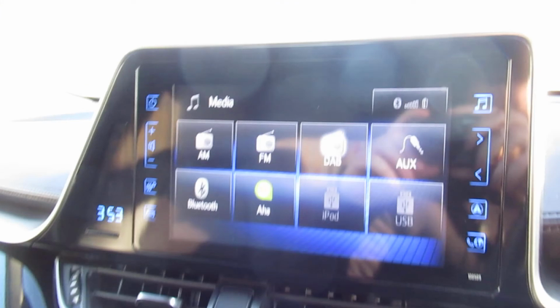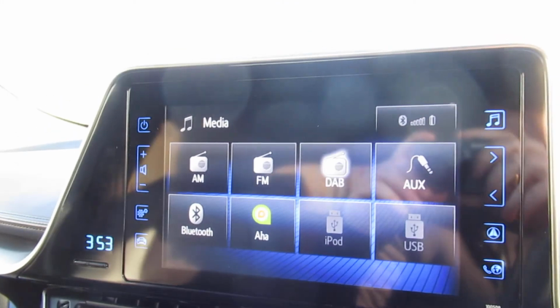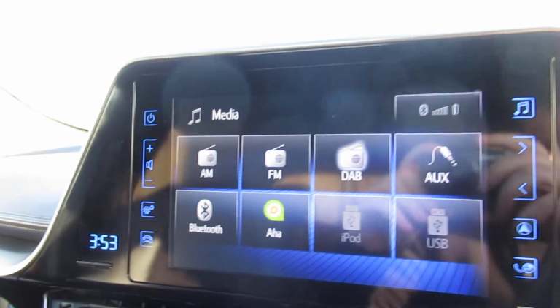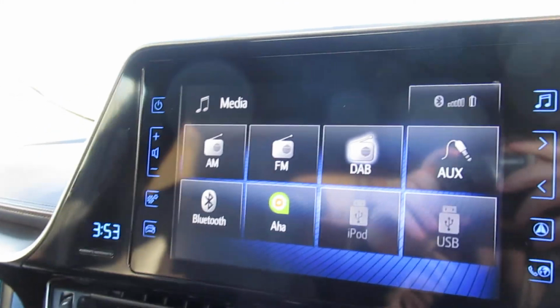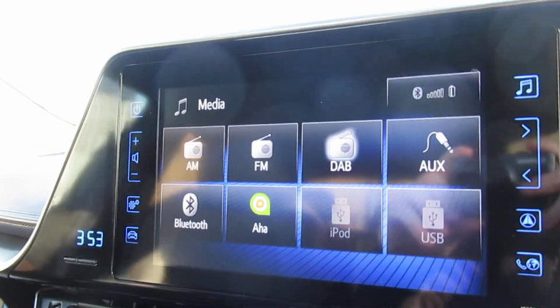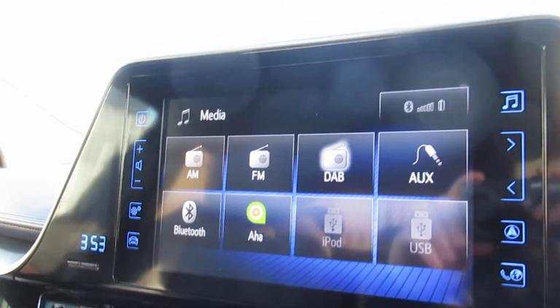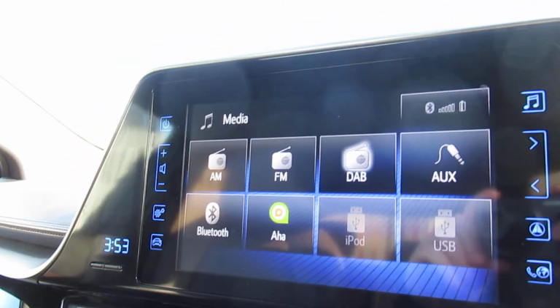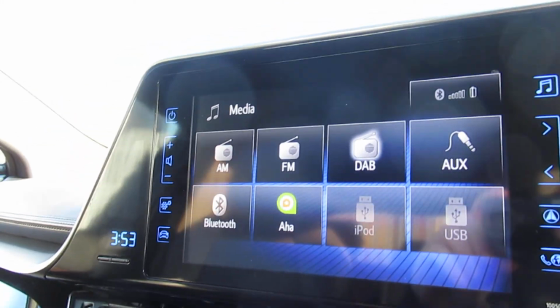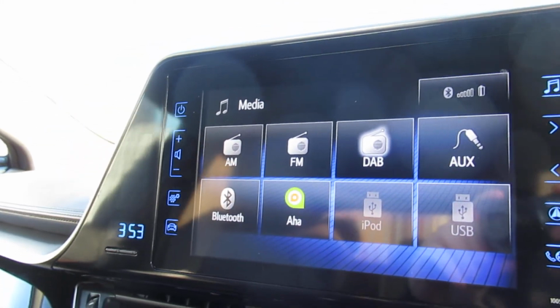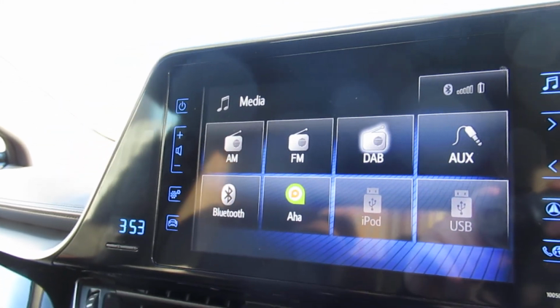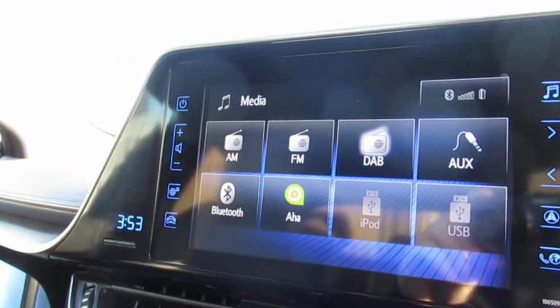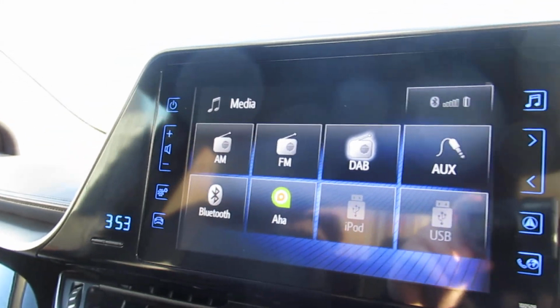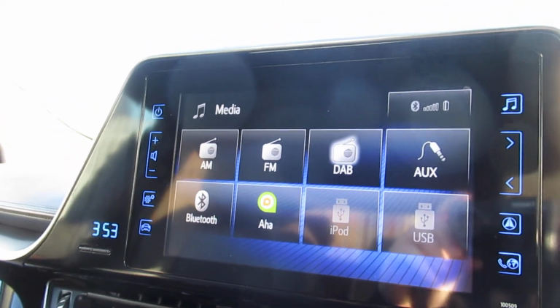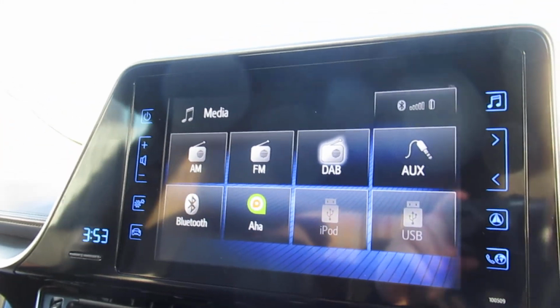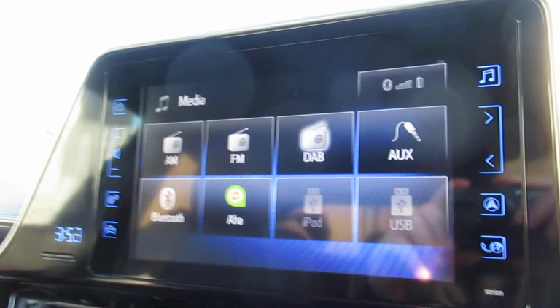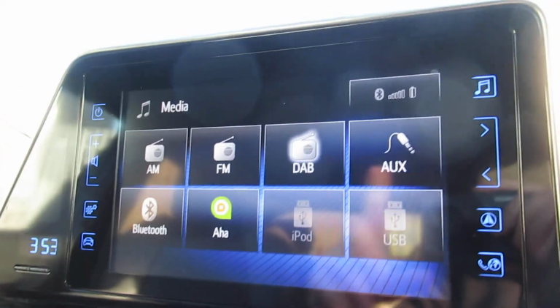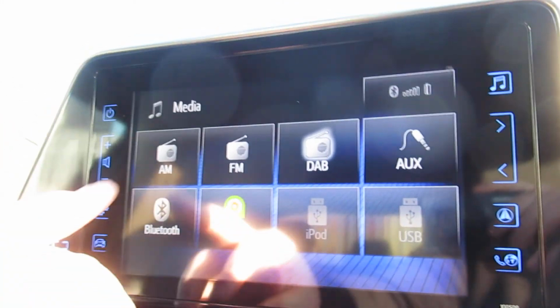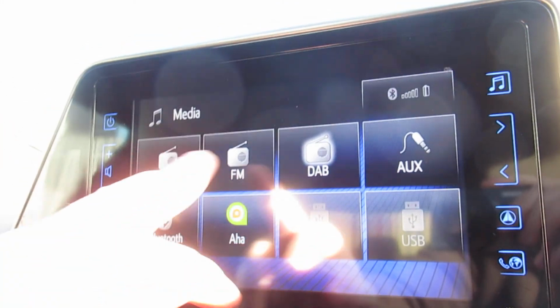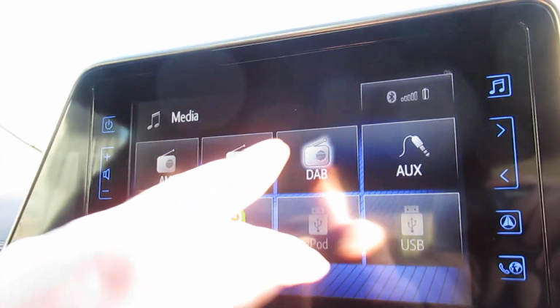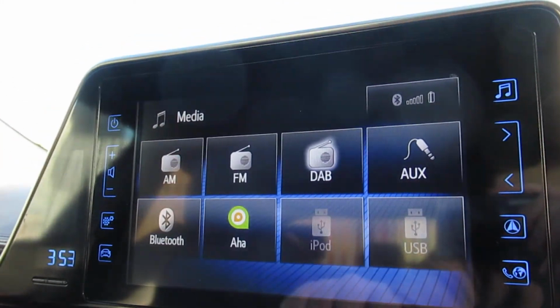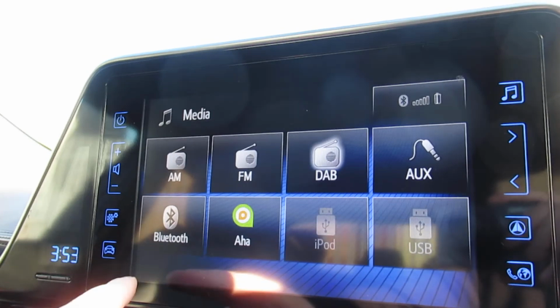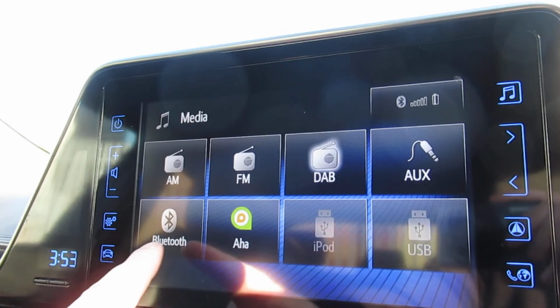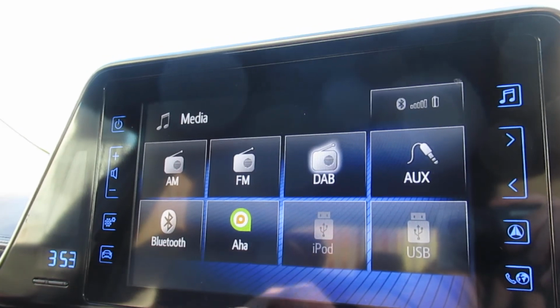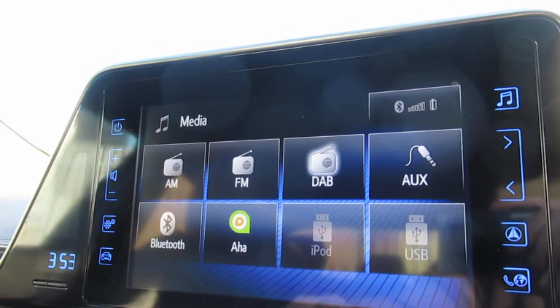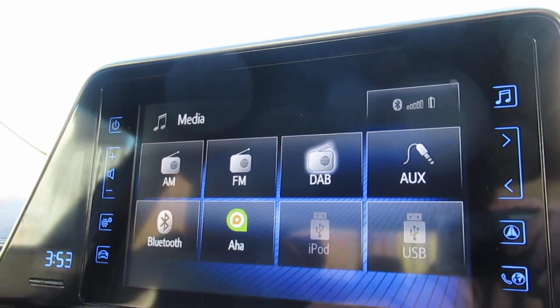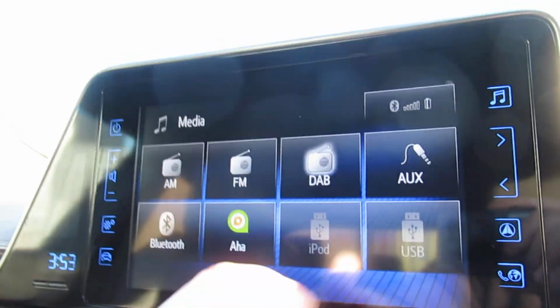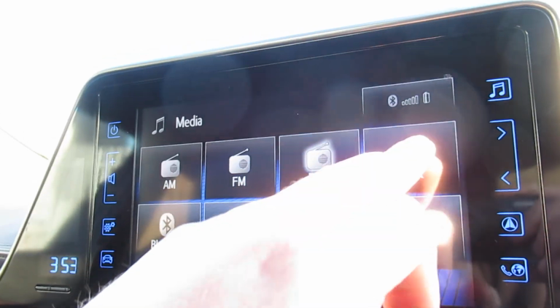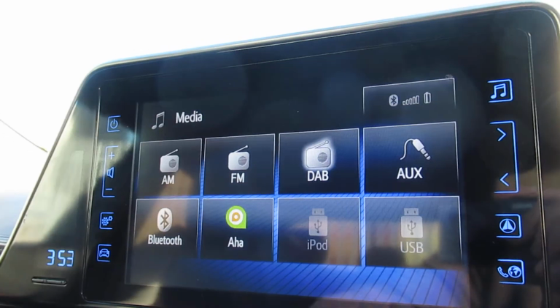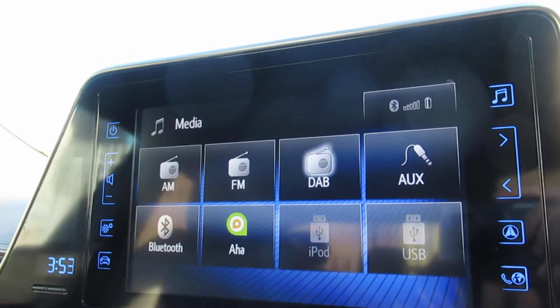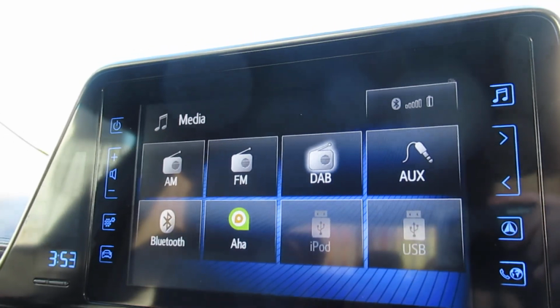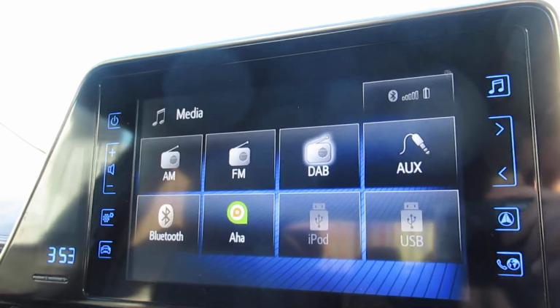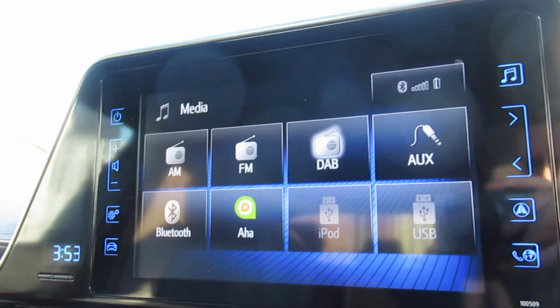It does come with DAB radio, AM, FM, Bluetooth, and obviously AUX input as well.